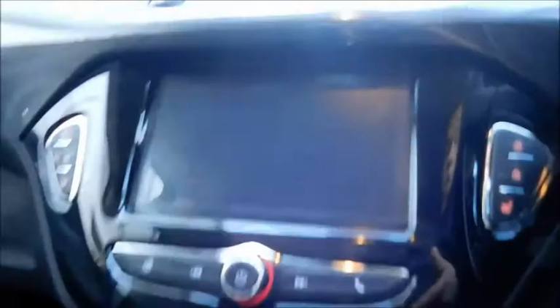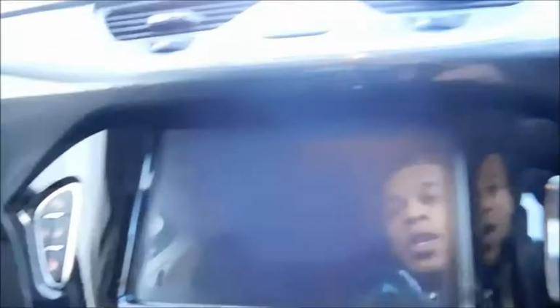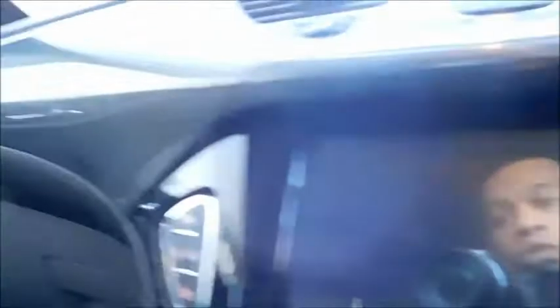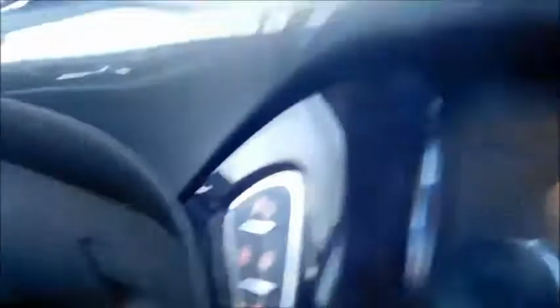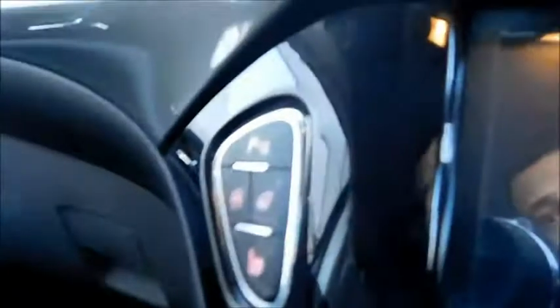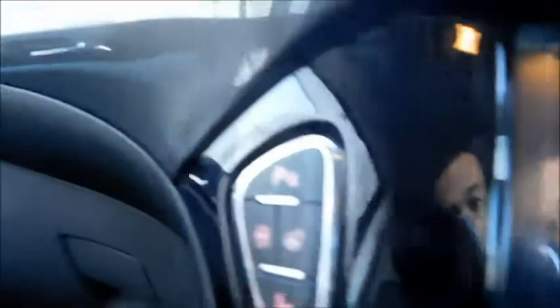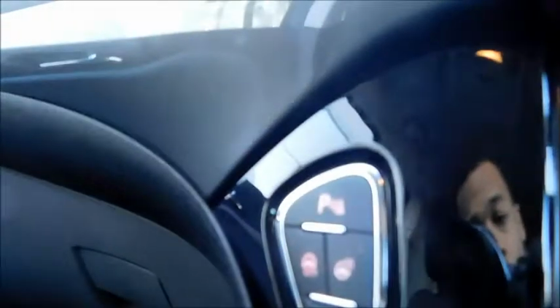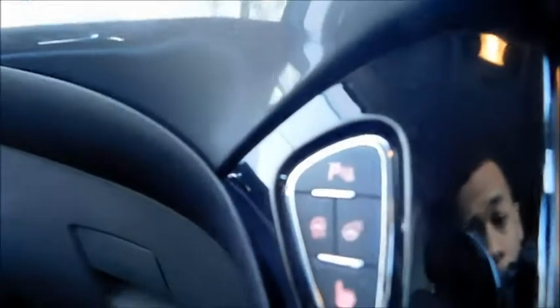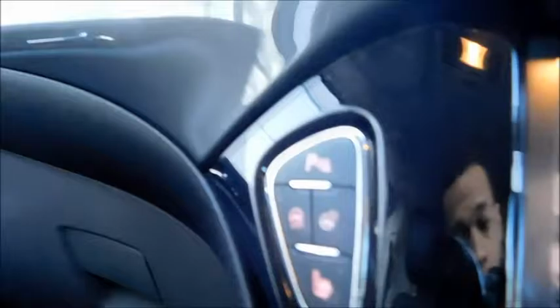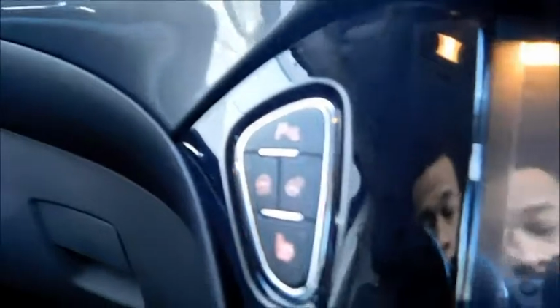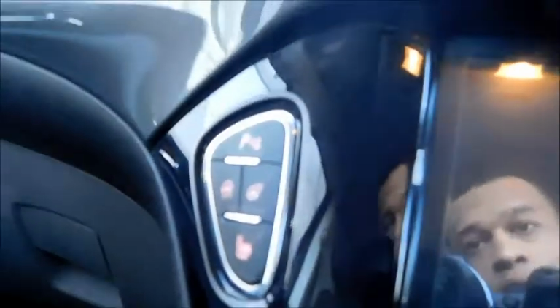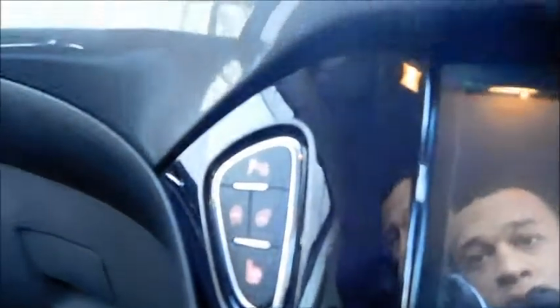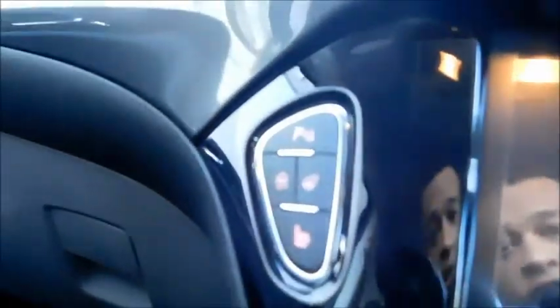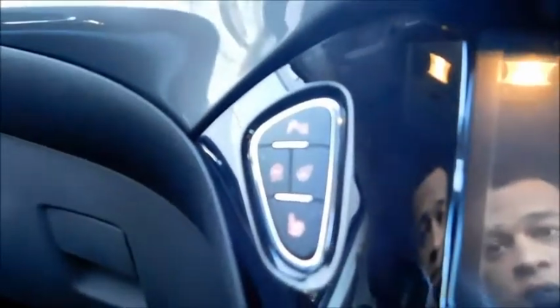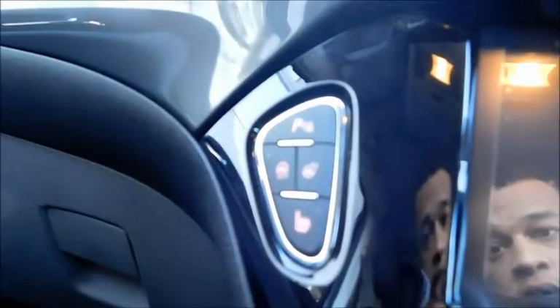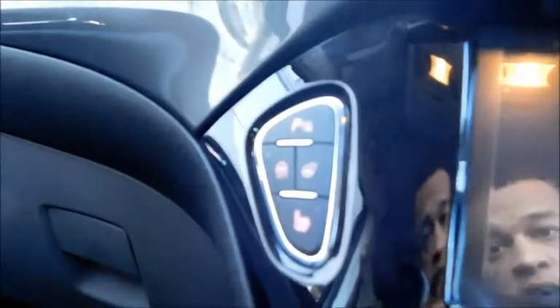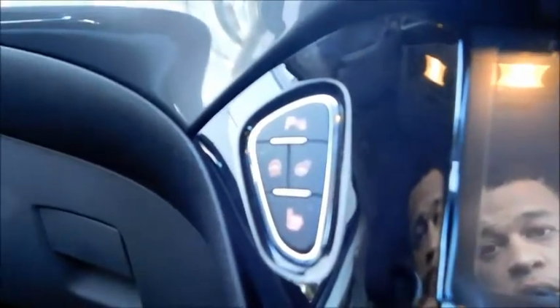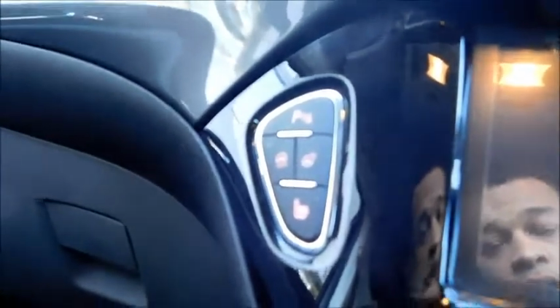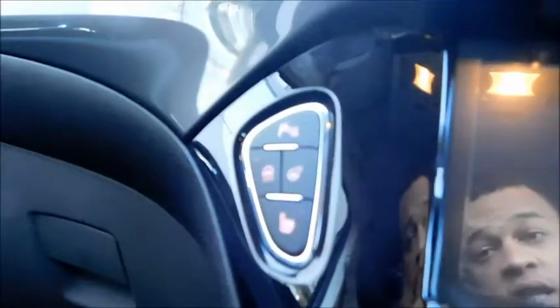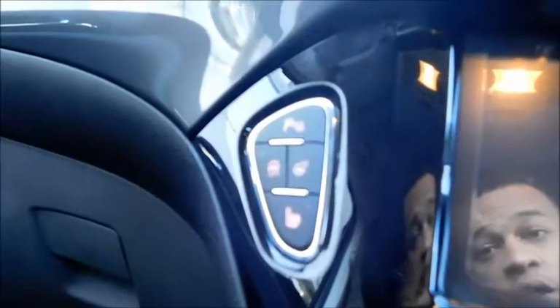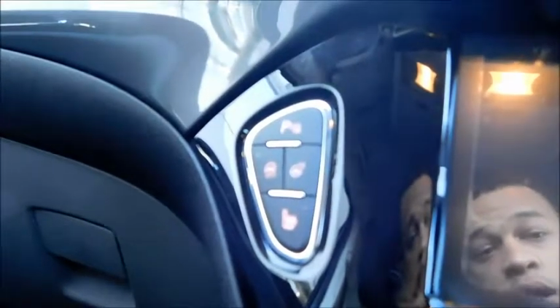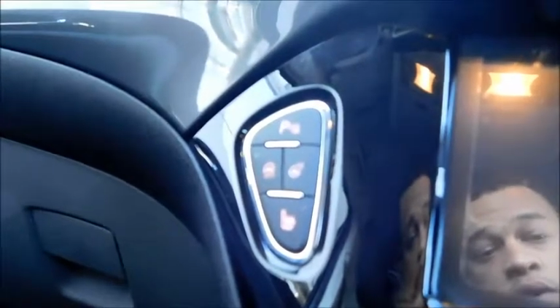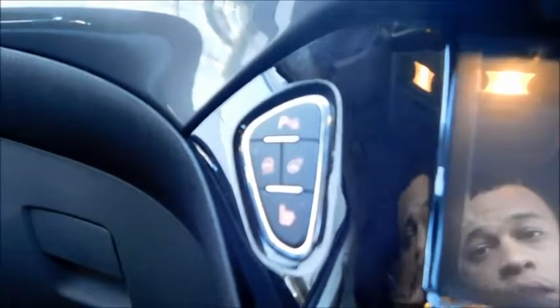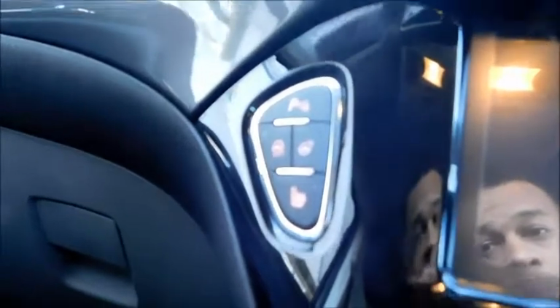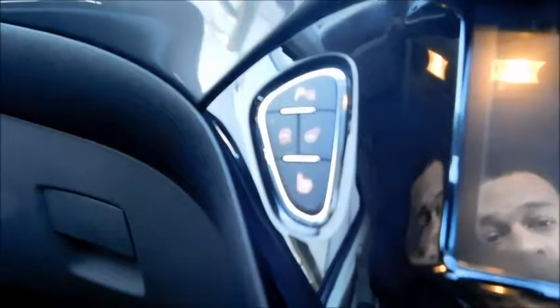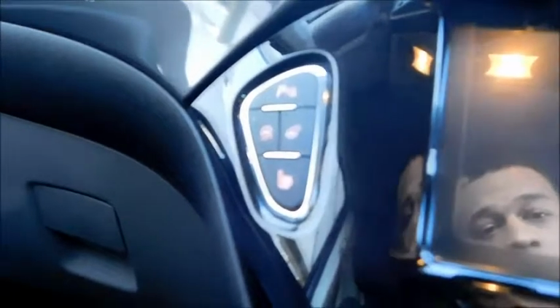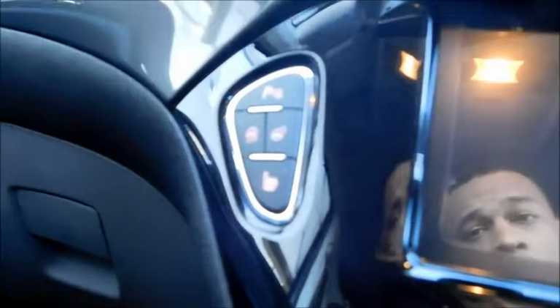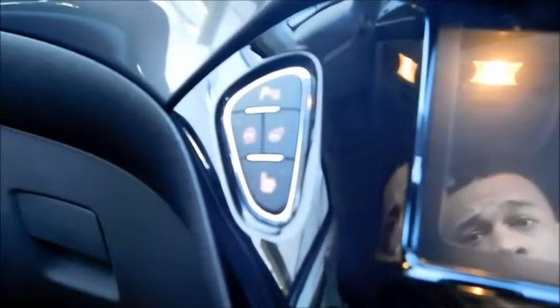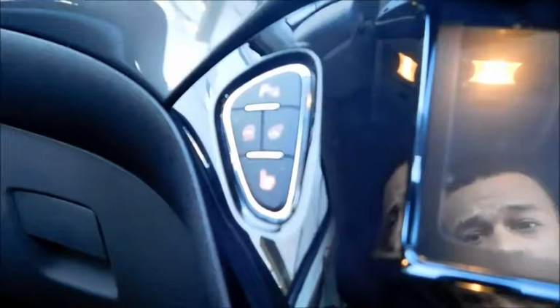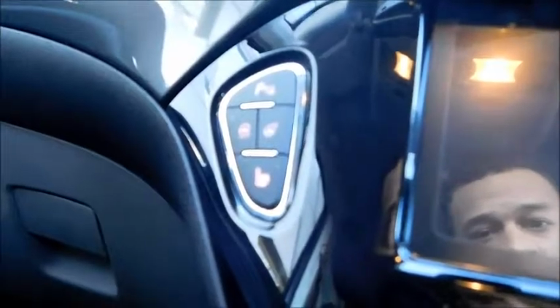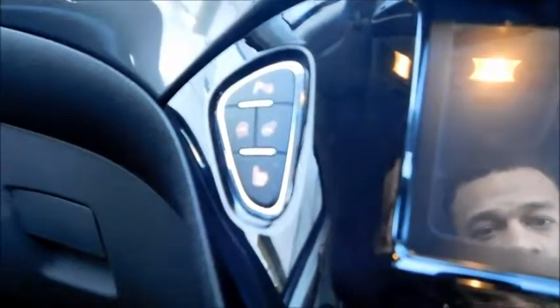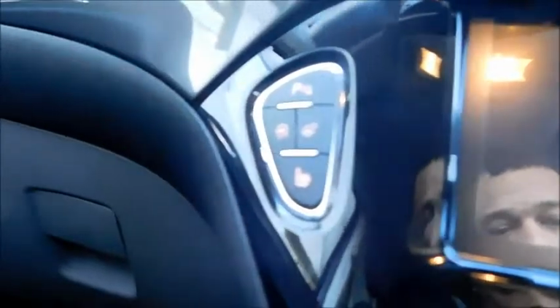Looking at the central console, you'll notice a parking assist button, city mode, heated steering wheel, and also heated seats — which are heated front seats only.